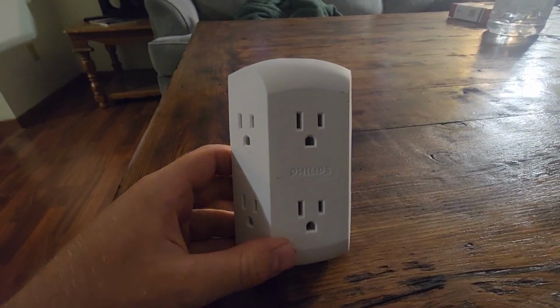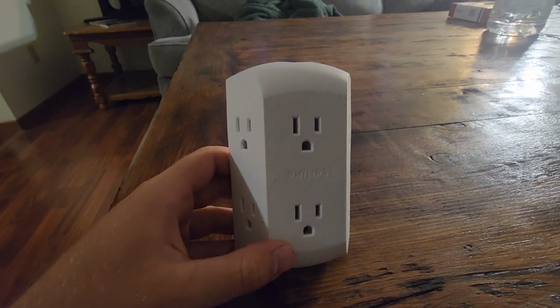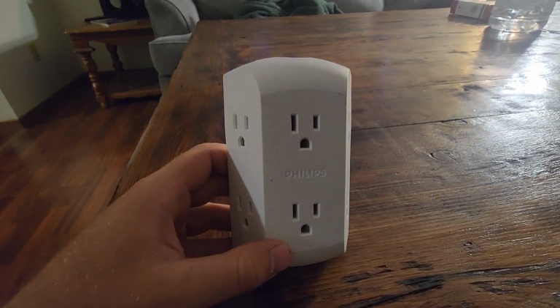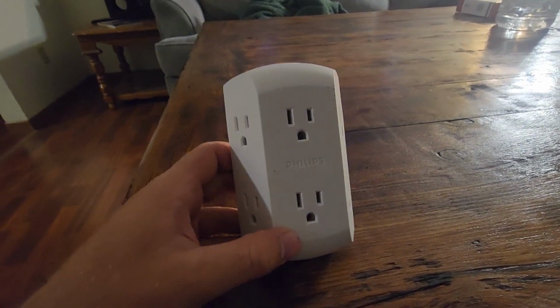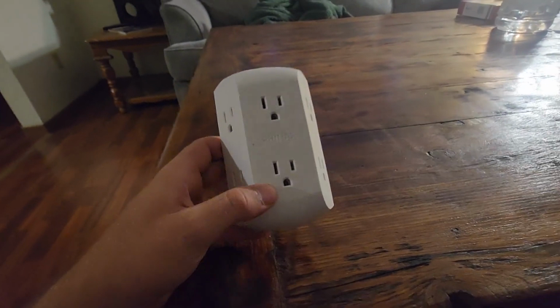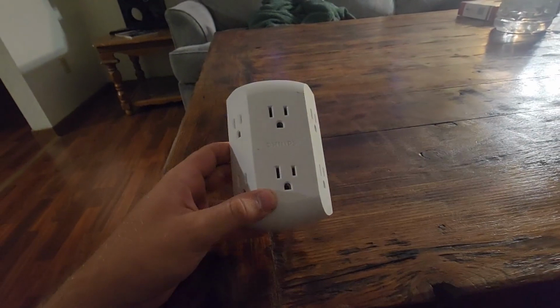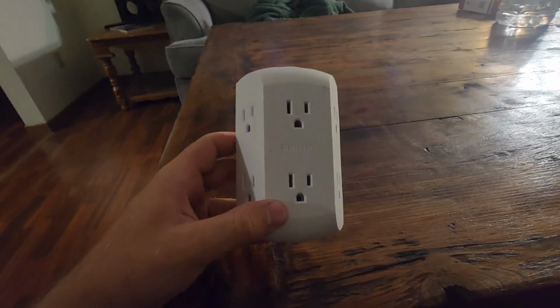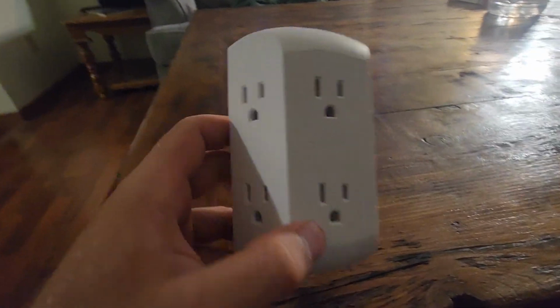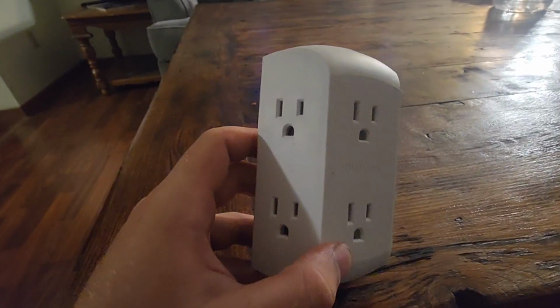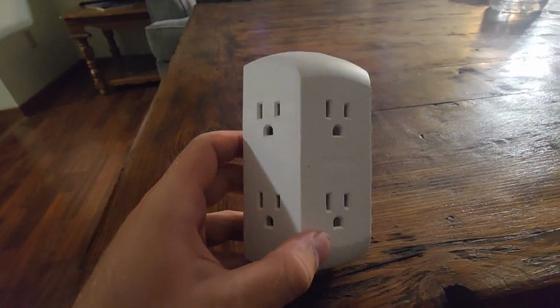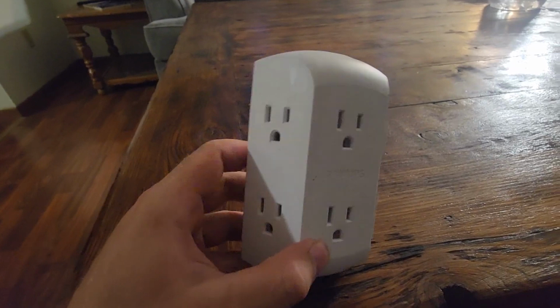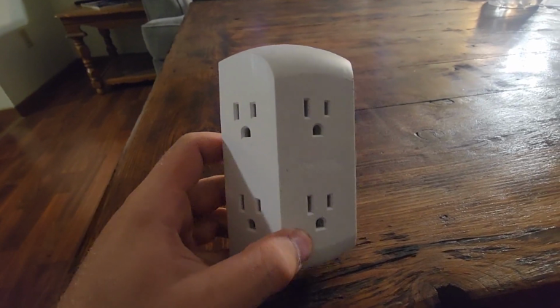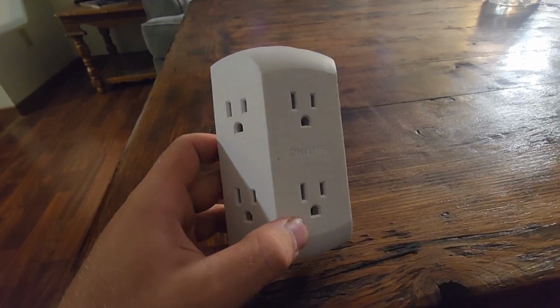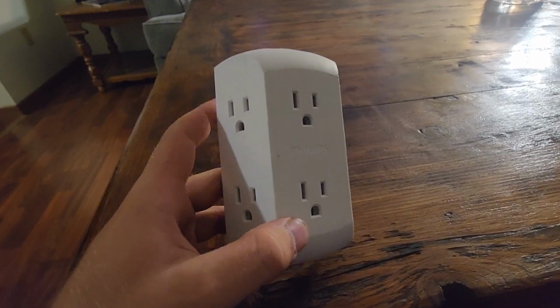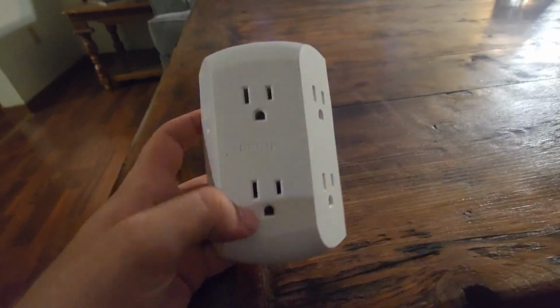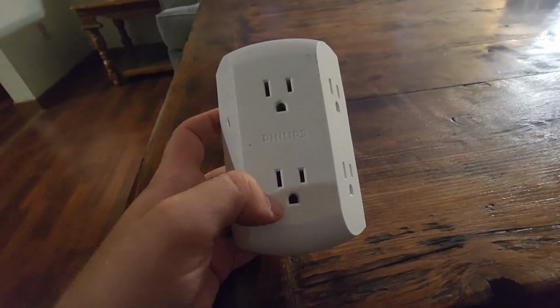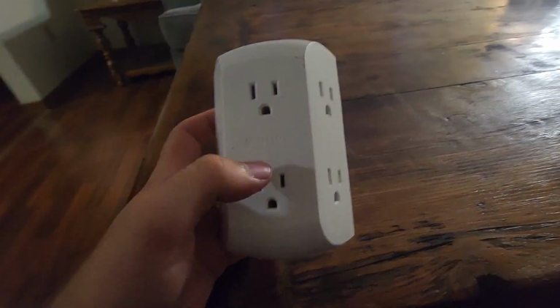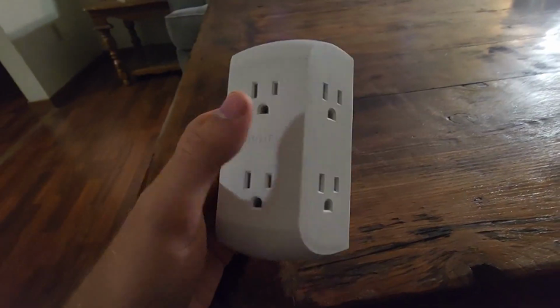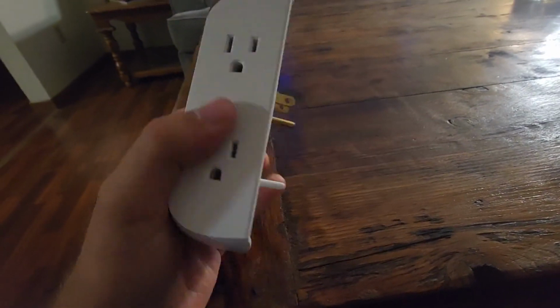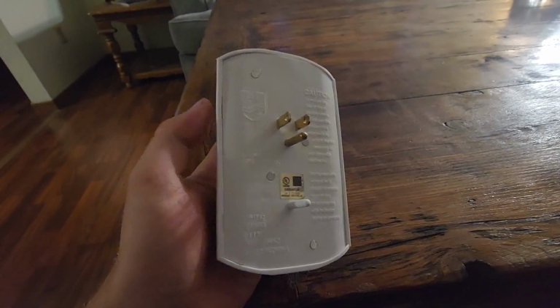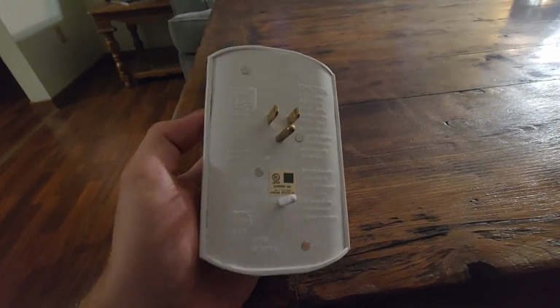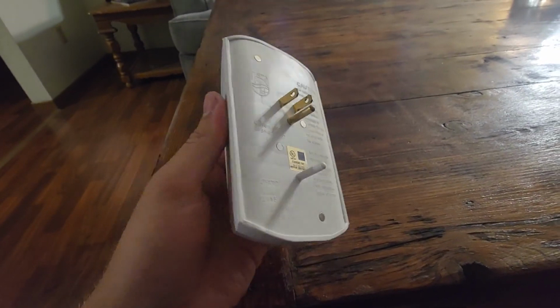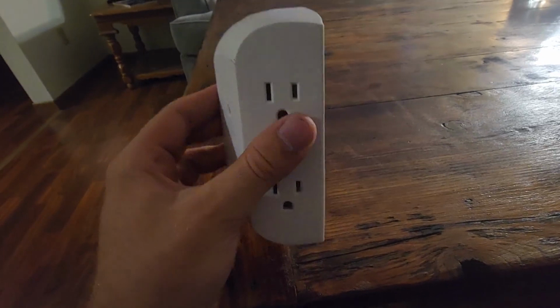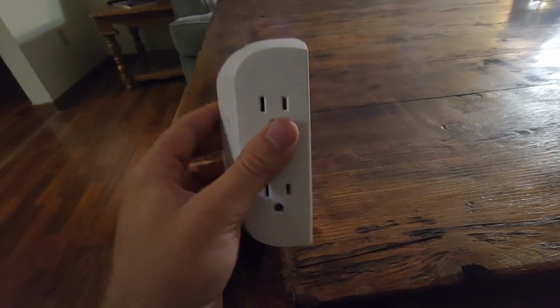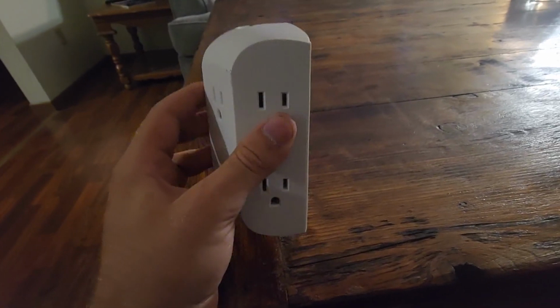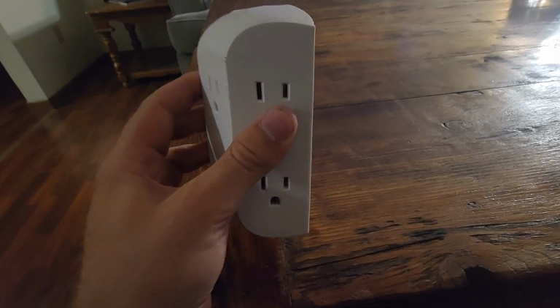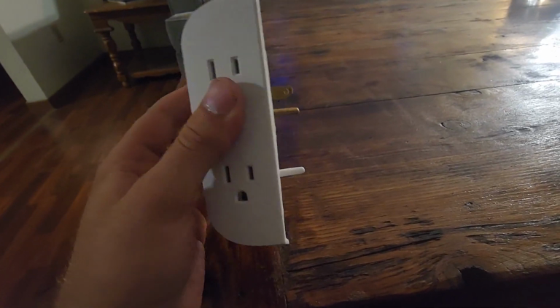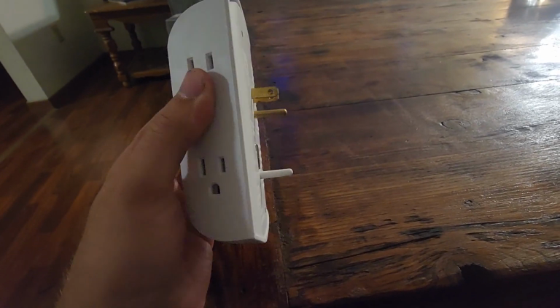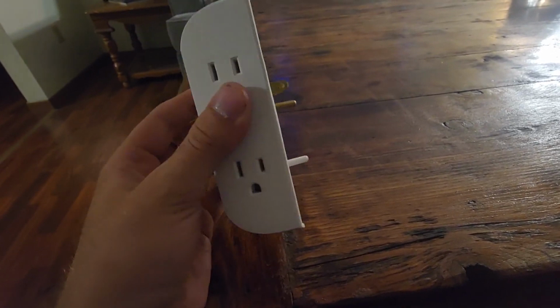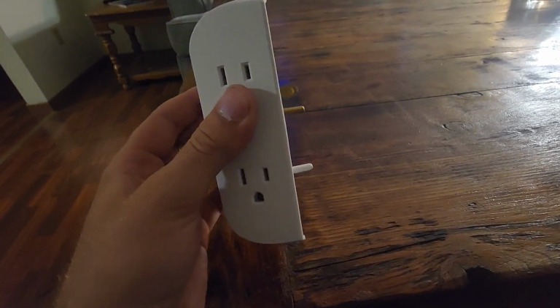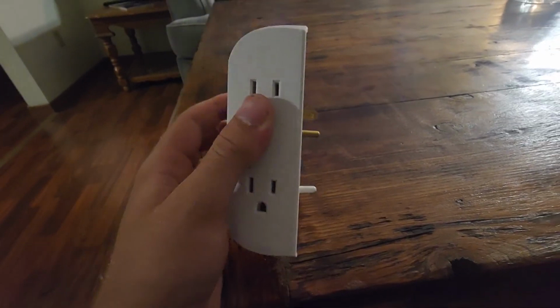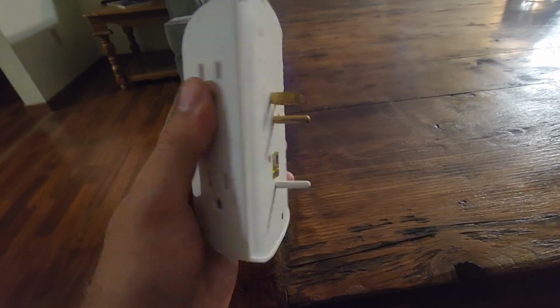Hey everyone, welcome to my quick and detailed review on the Philips 6 outlet extender. I got this one mainly just to help plug something into the wall because the socket on my wall is too loose.